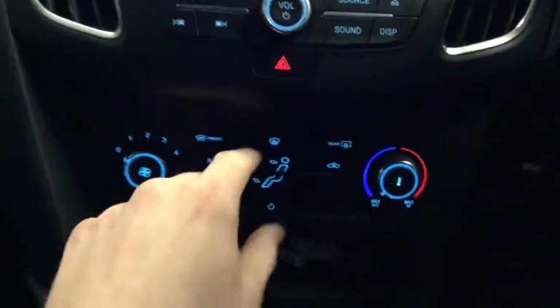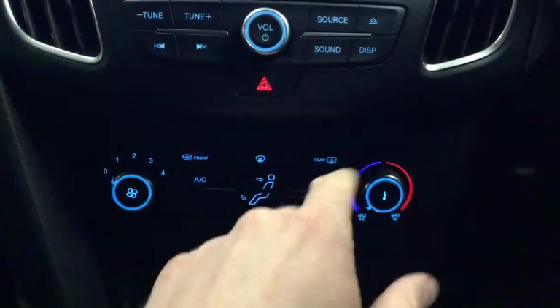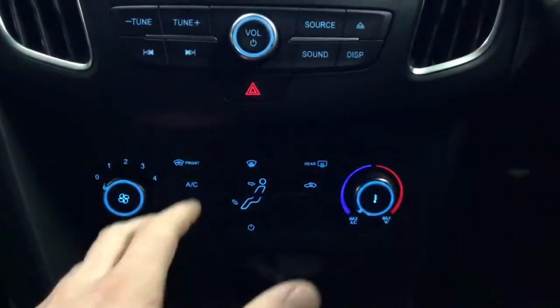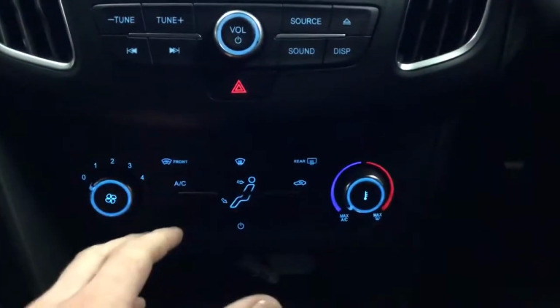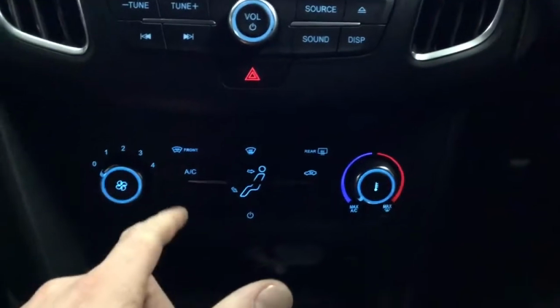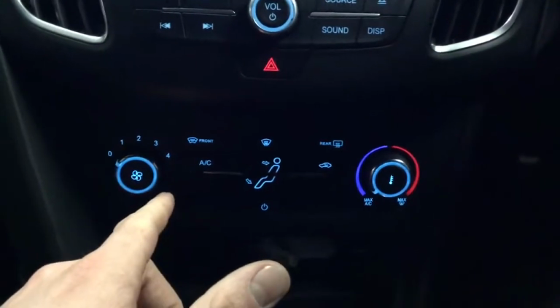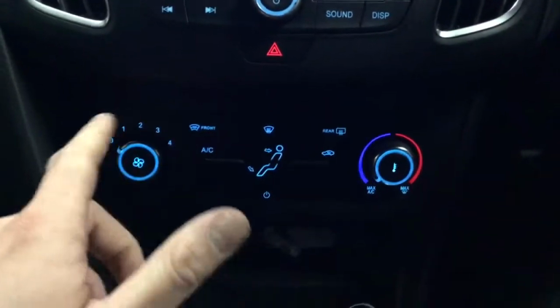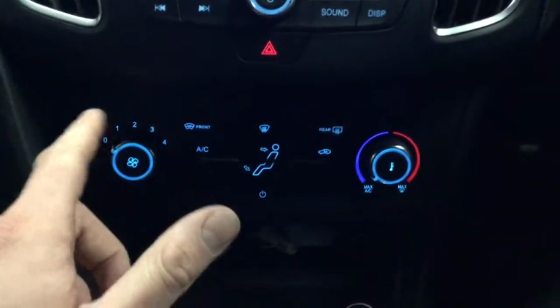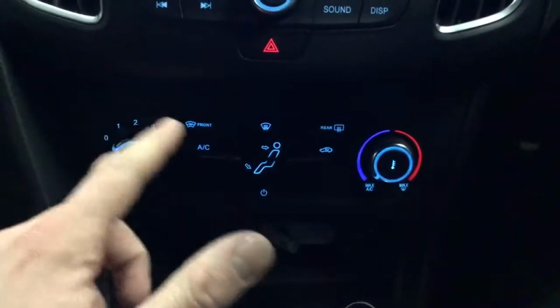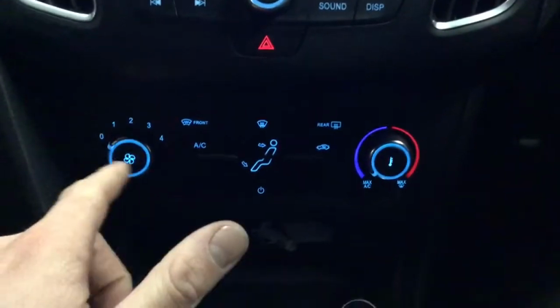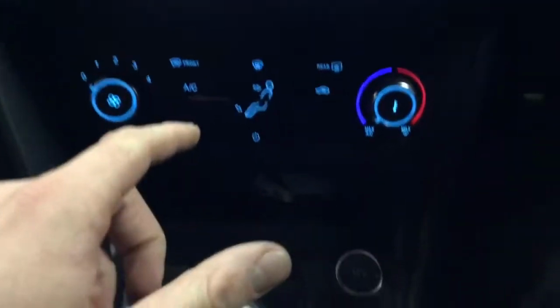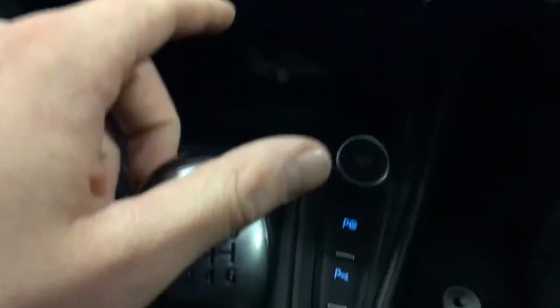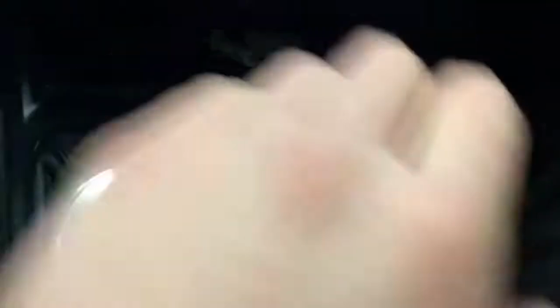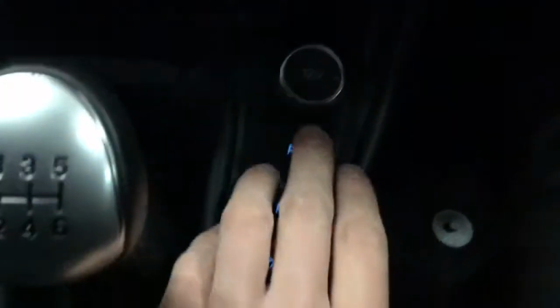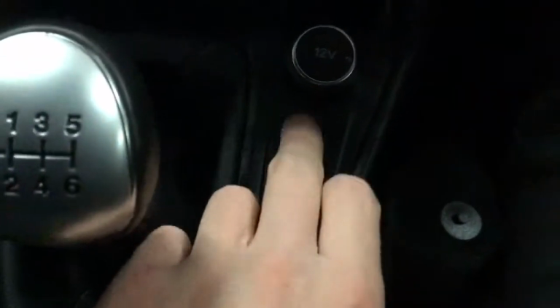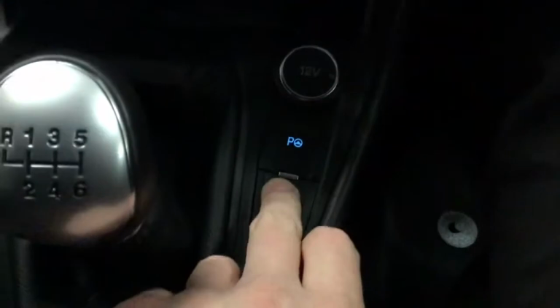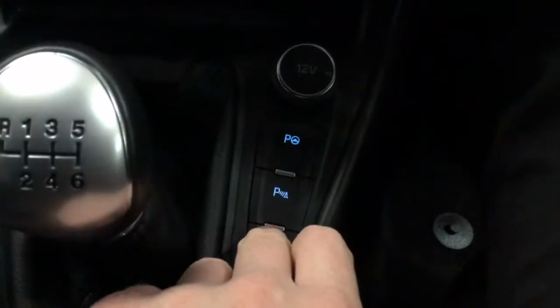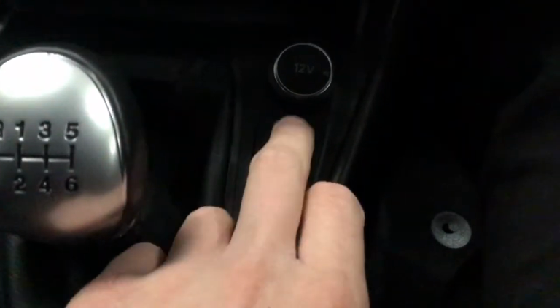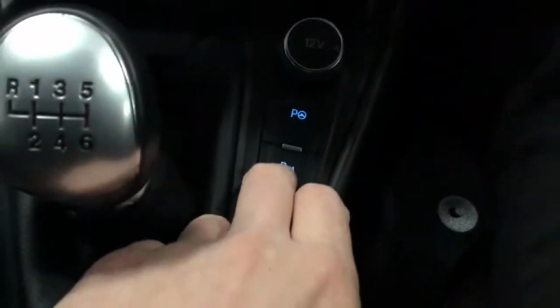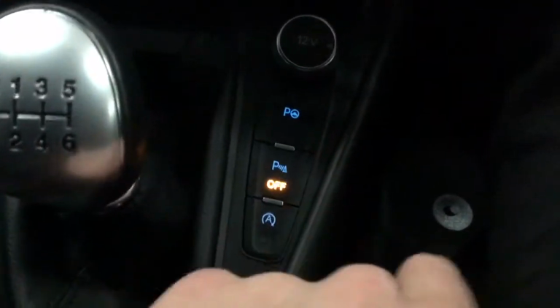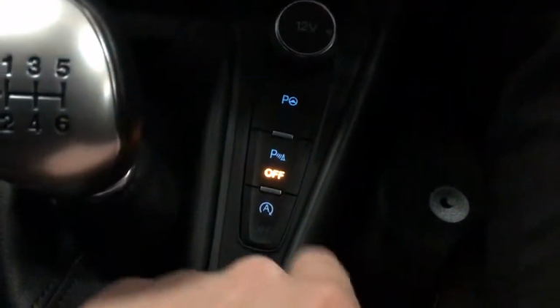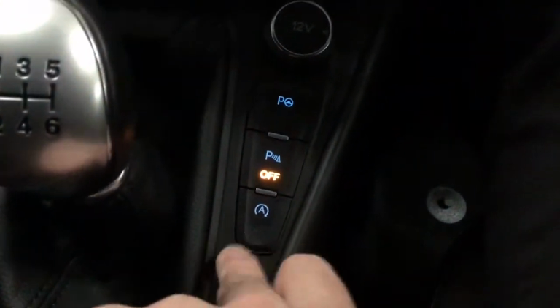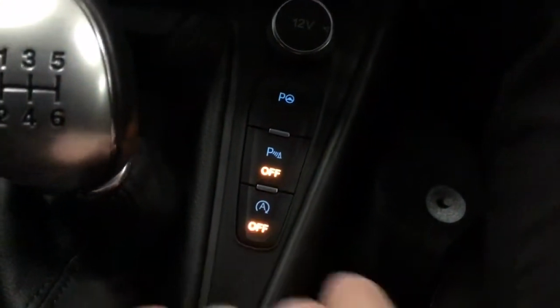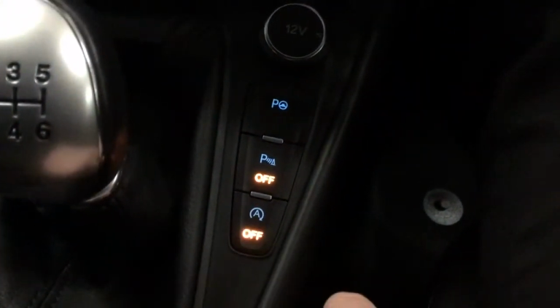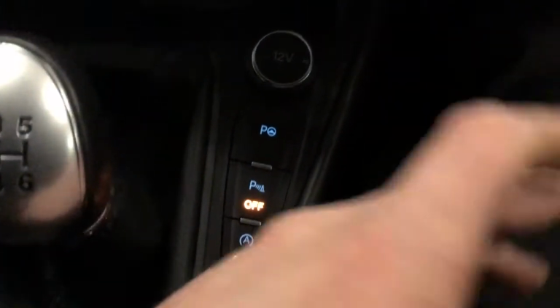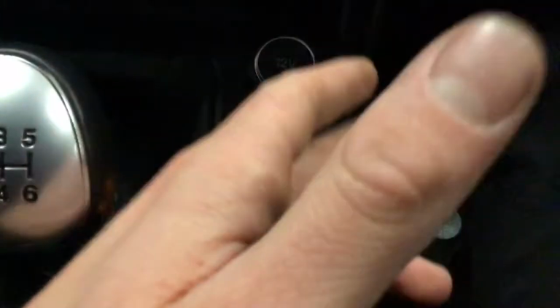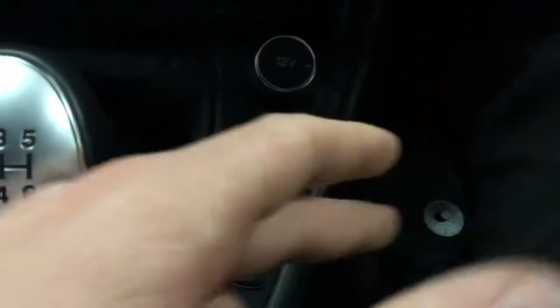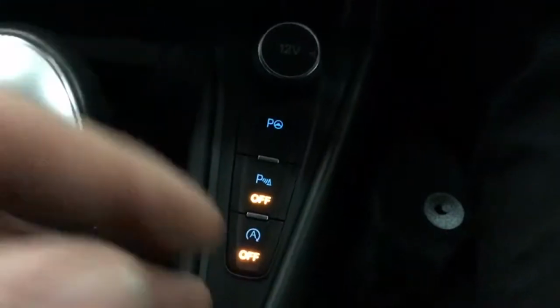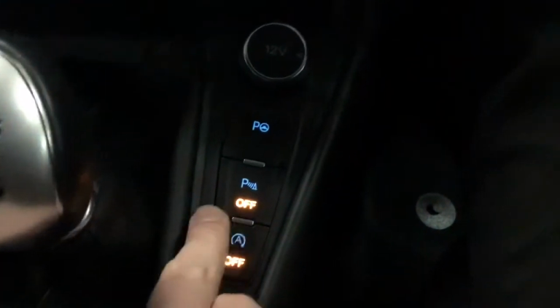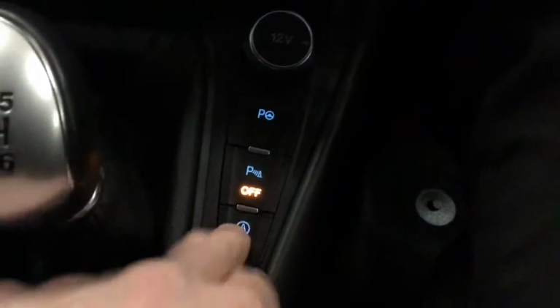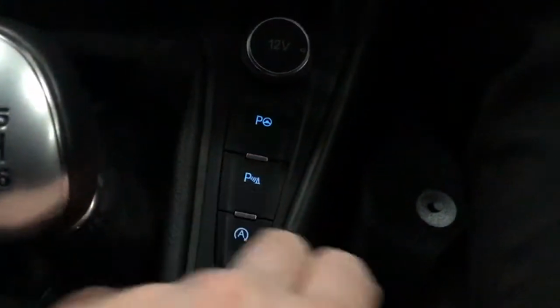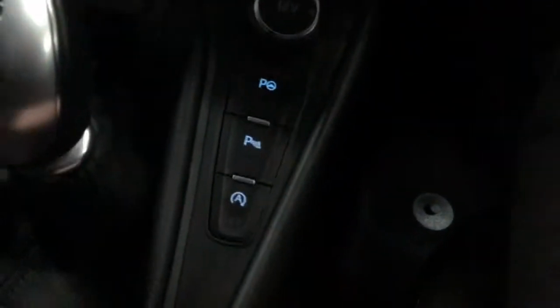You've got your front and rear heated screens with your air conditioning and four fan speeds. You've got park assist on this one, parking sensors which you can turn off, and the auto stop-start — which if you don't like it, you can always turn off.